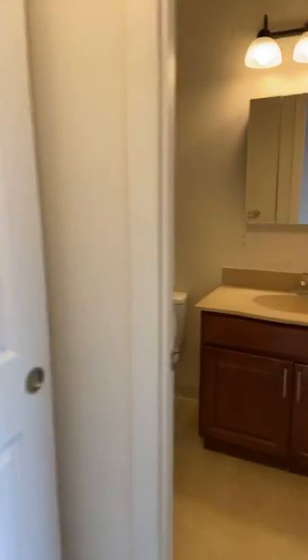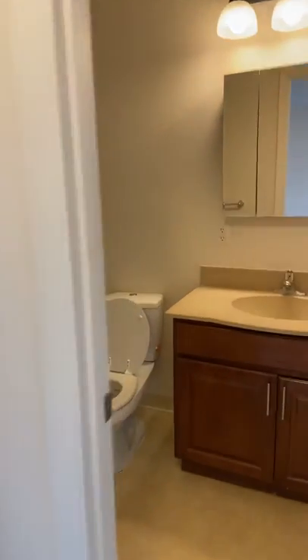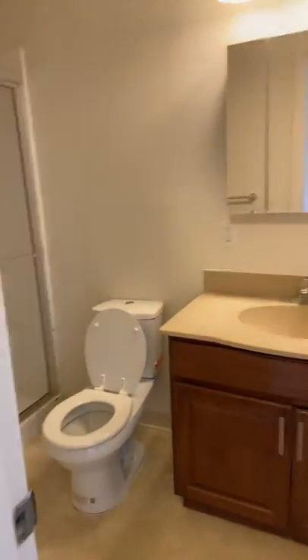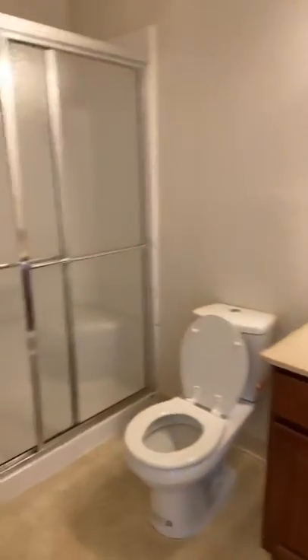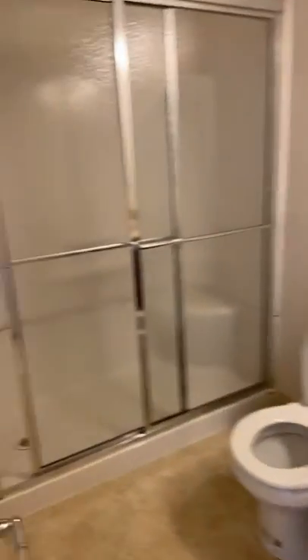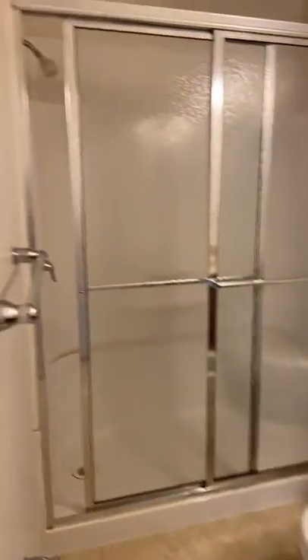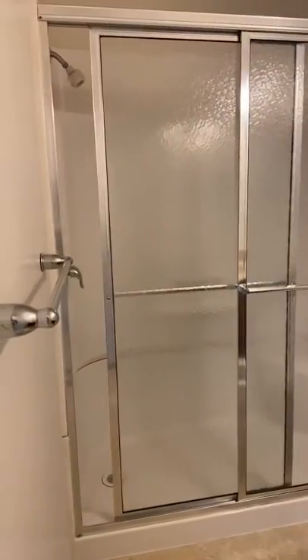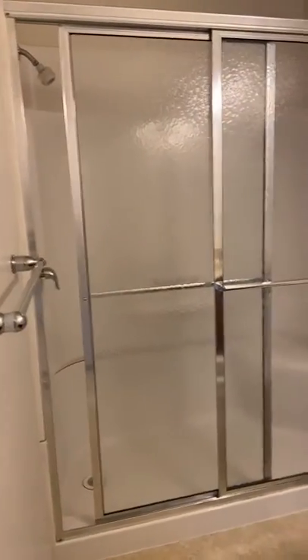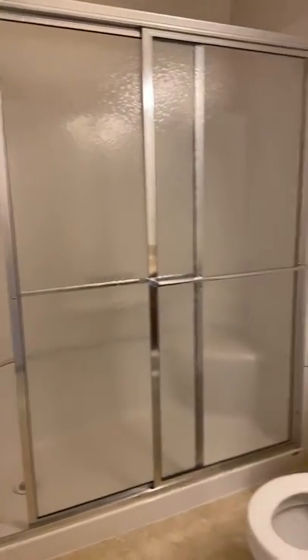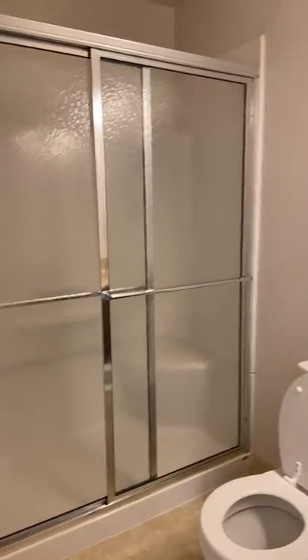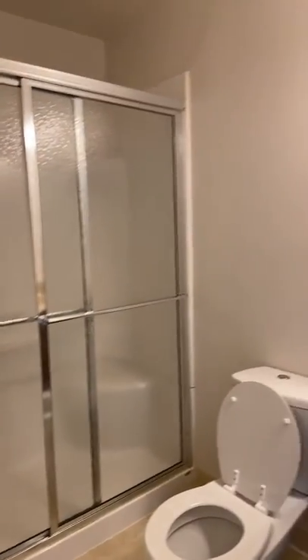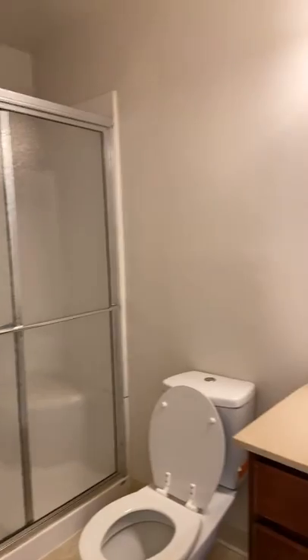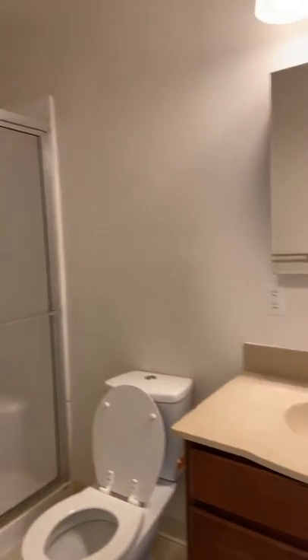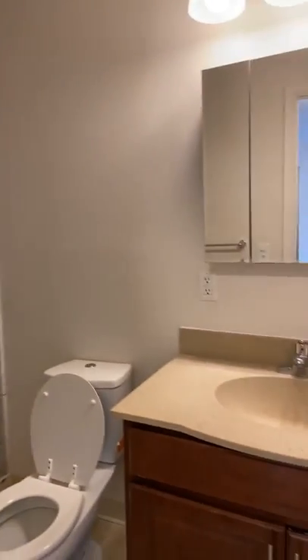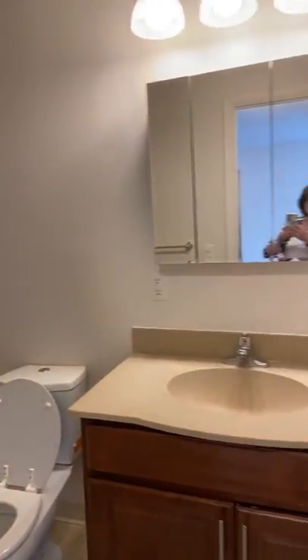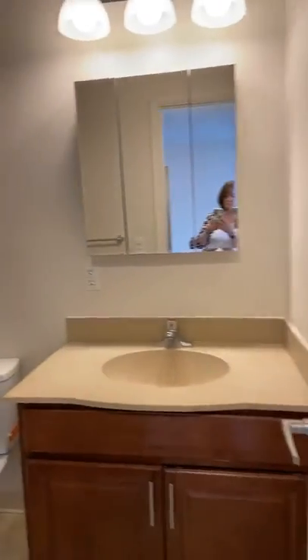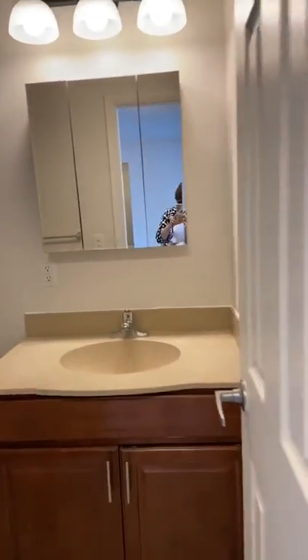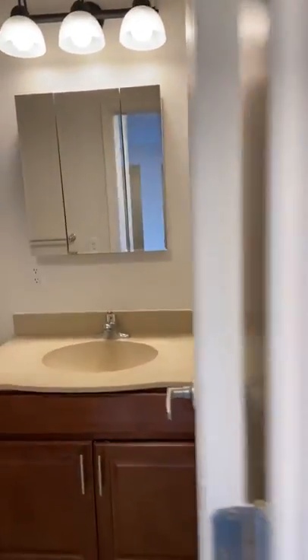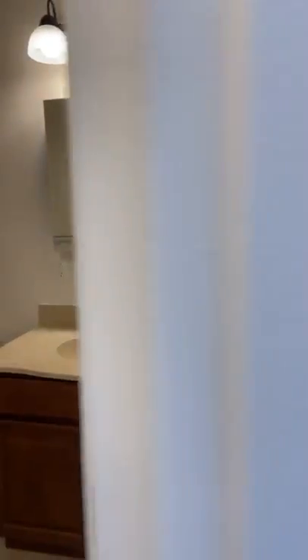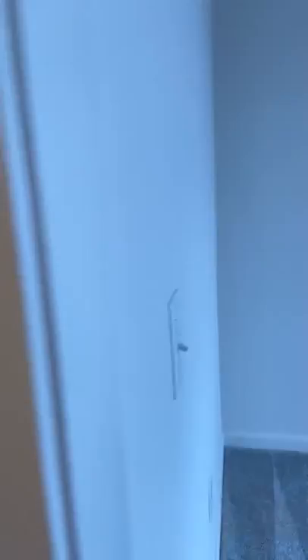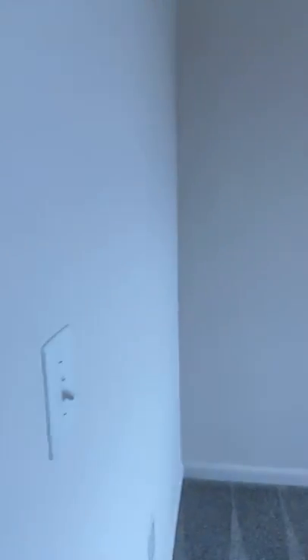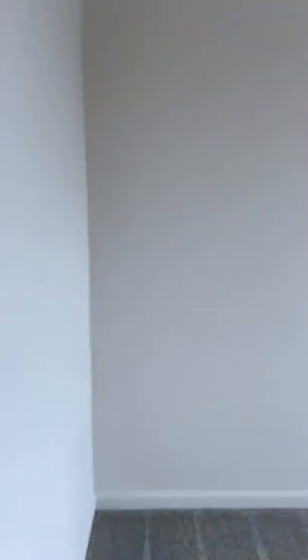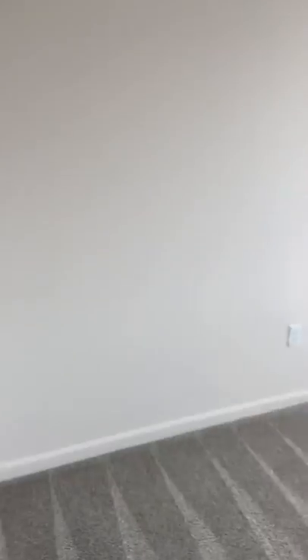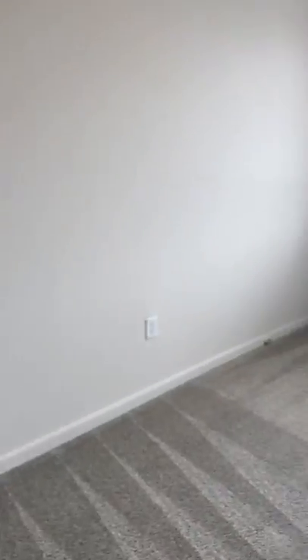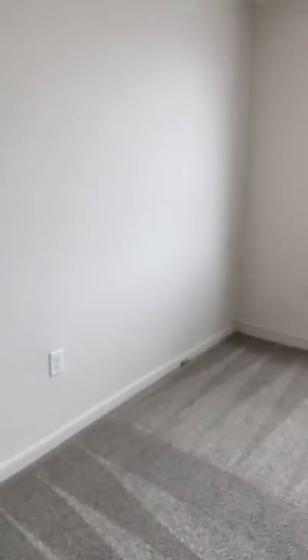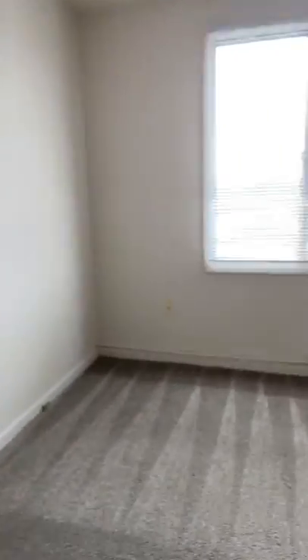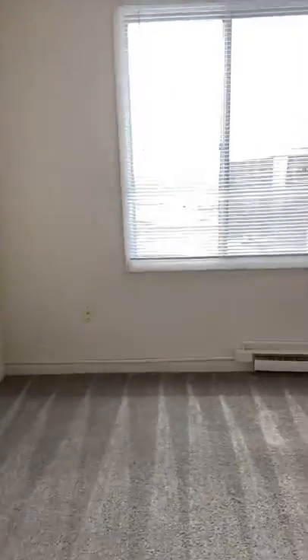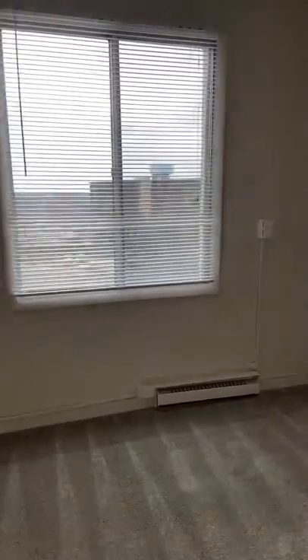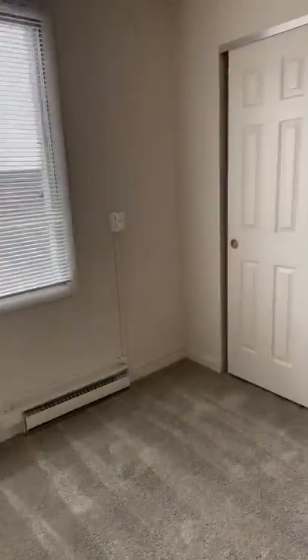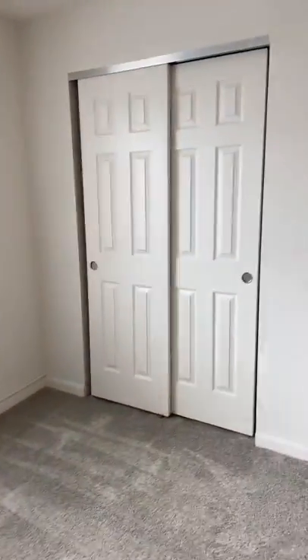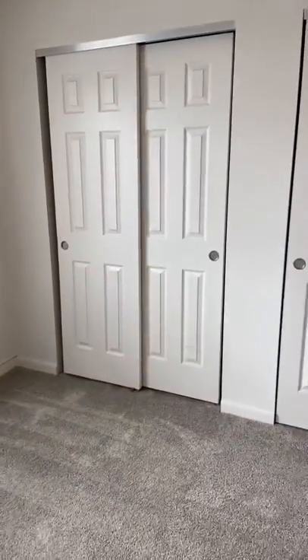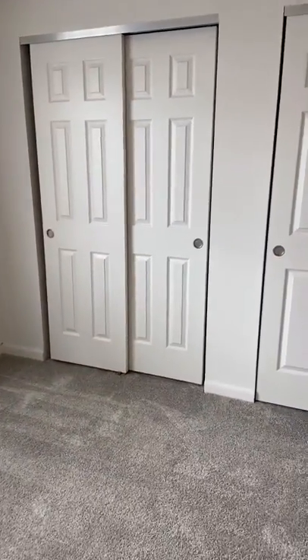Your bathroom does have a walk-in shower and the bedroom is a nice size with double closets.